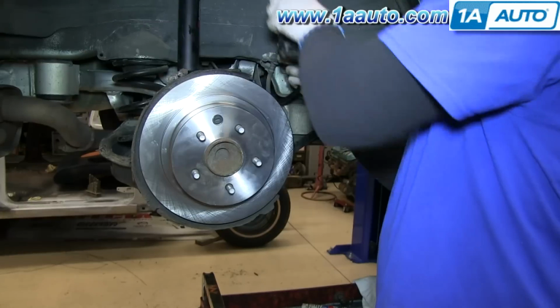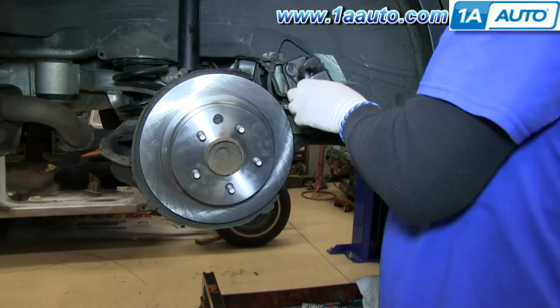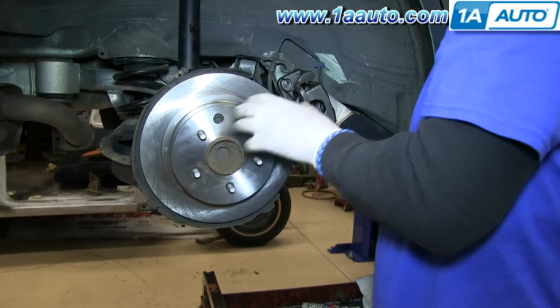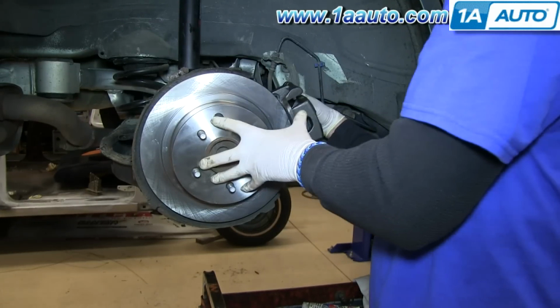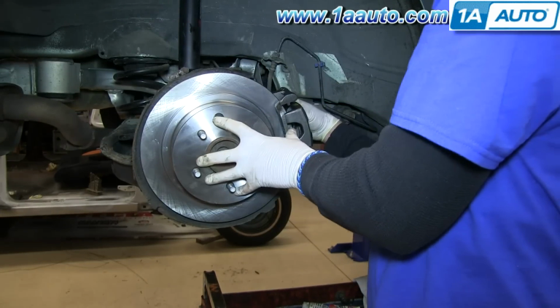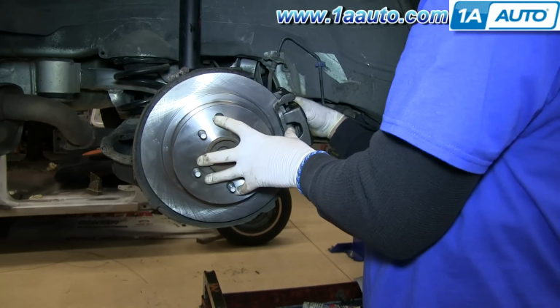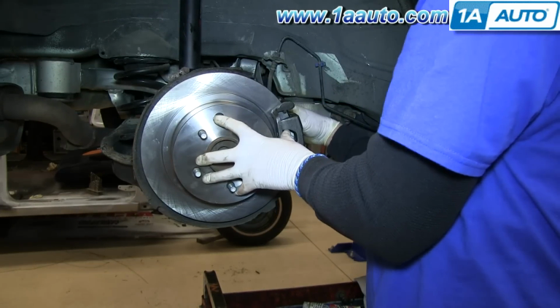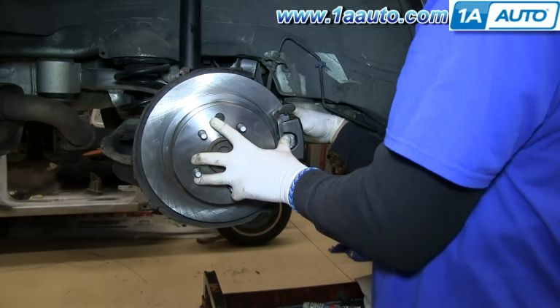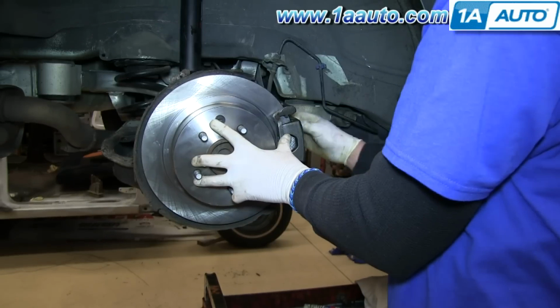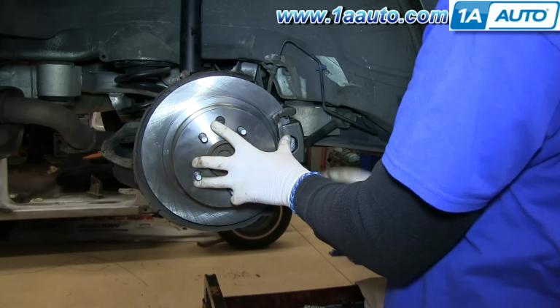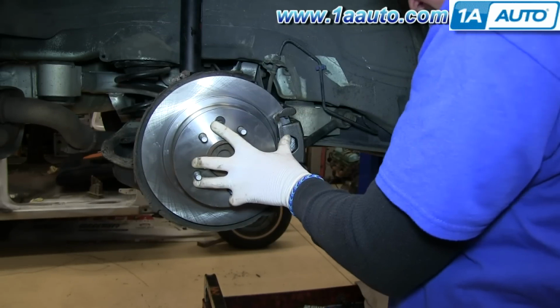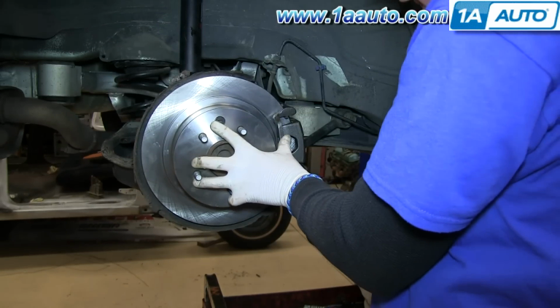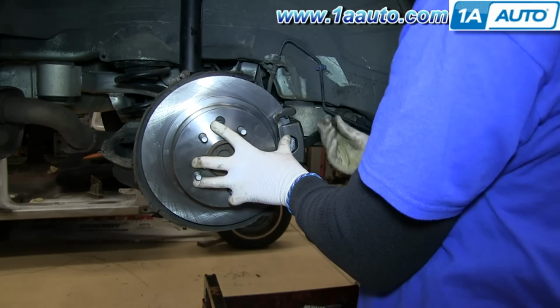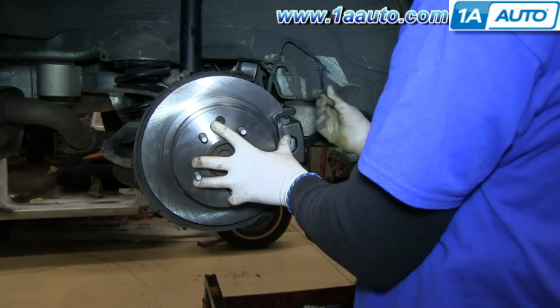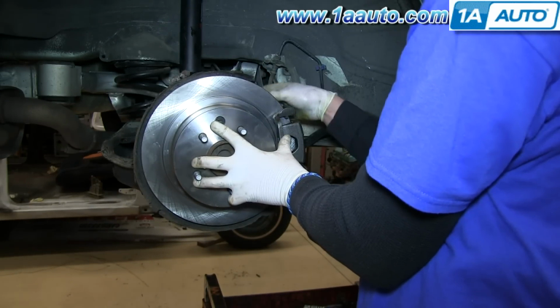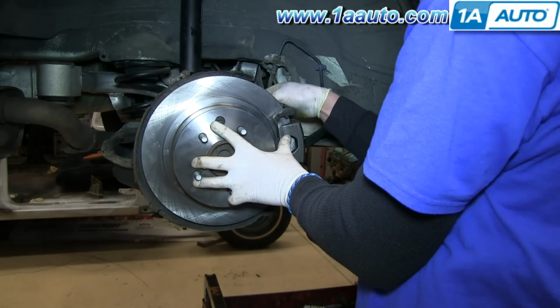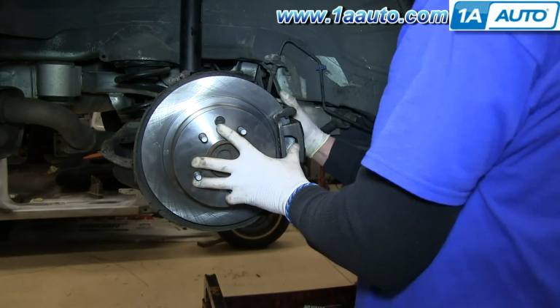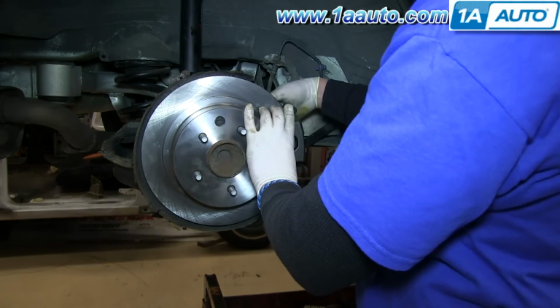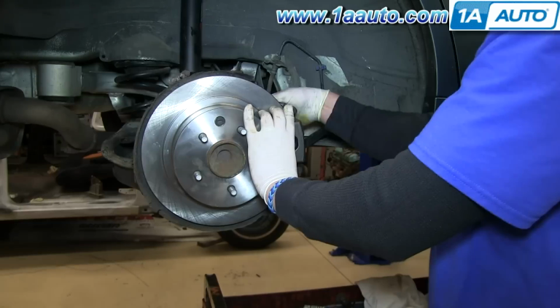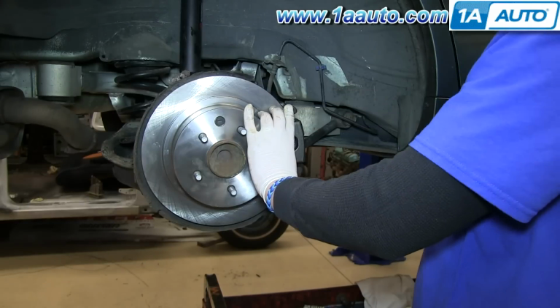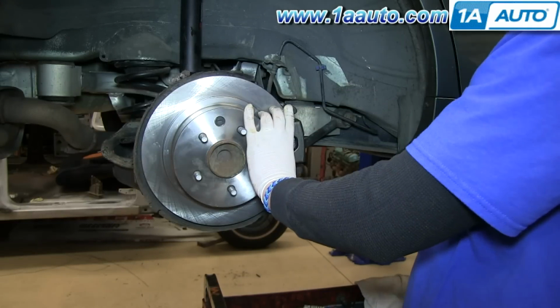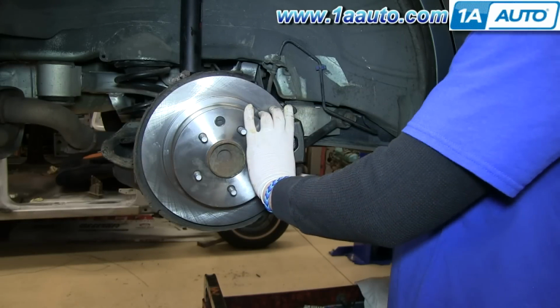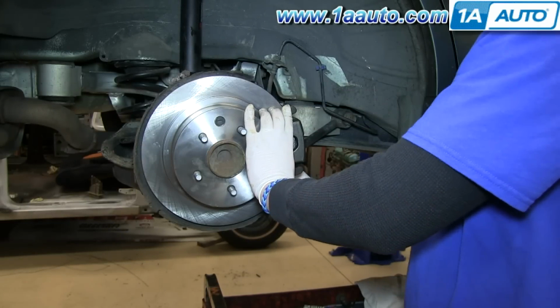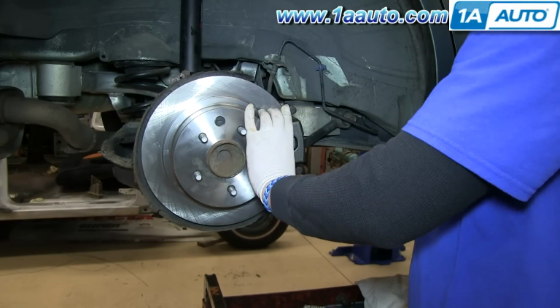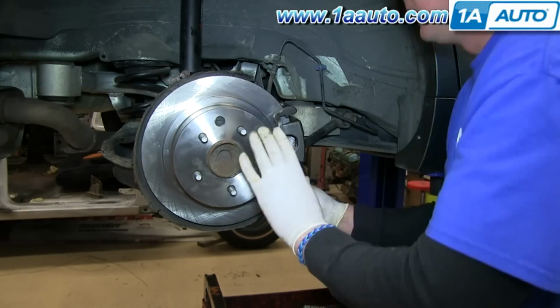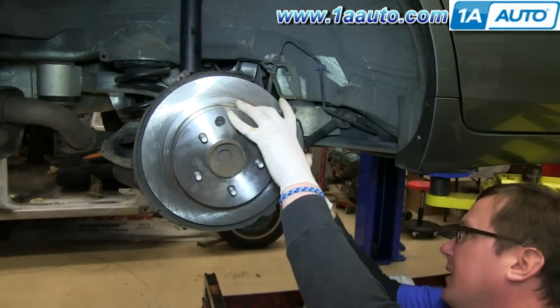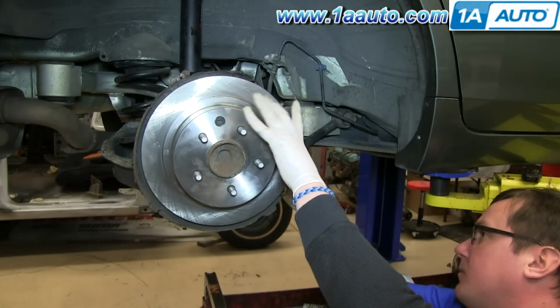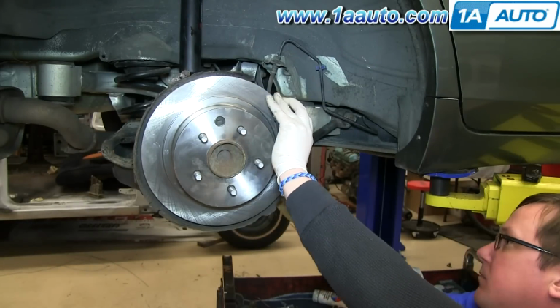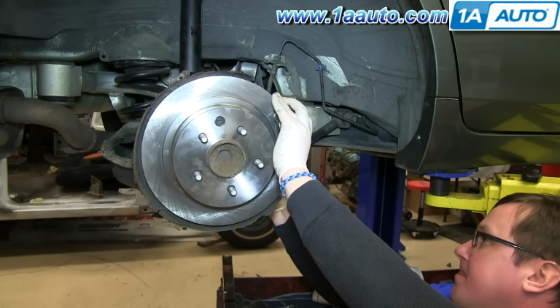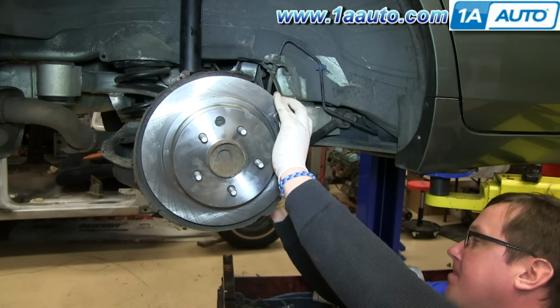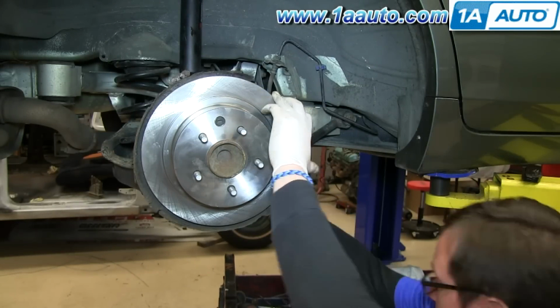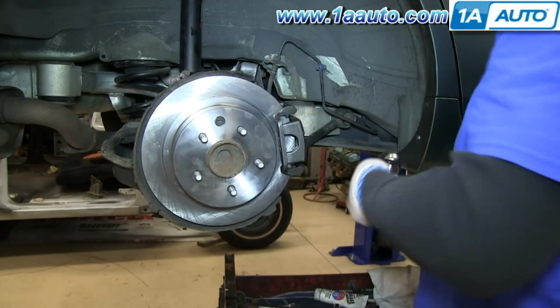Now you can reinstall the caliper and bracket, and you'll install the brake shoes in later. Put the 19 millimeter bolts in place, and you'll want to tighten those up to 85 to 90 foot-pounds.